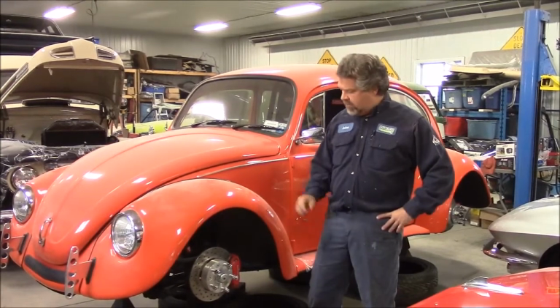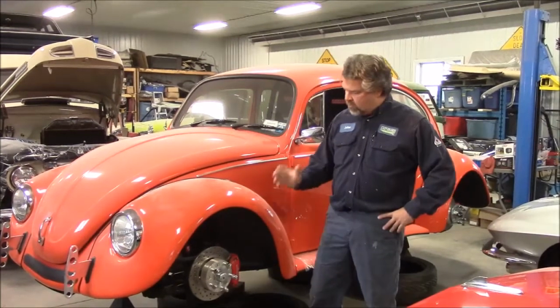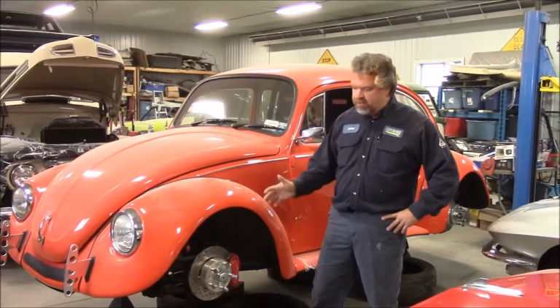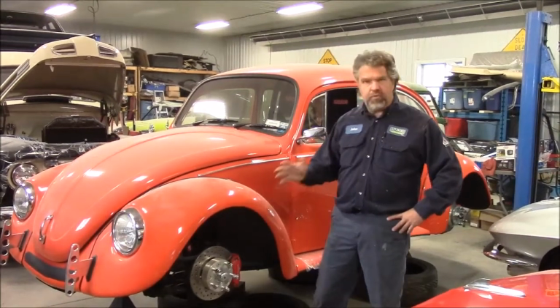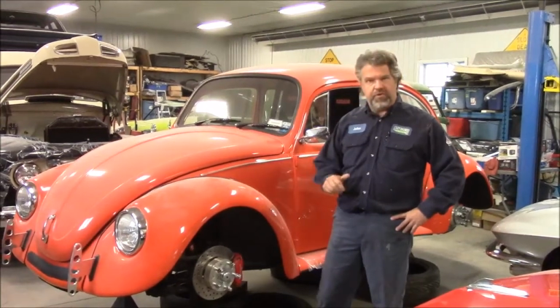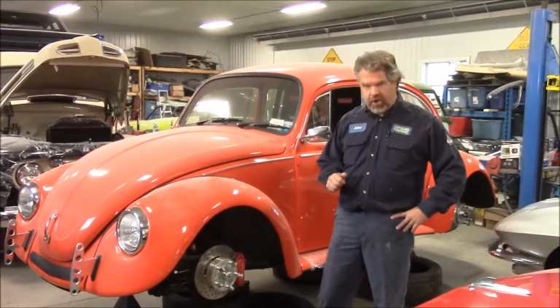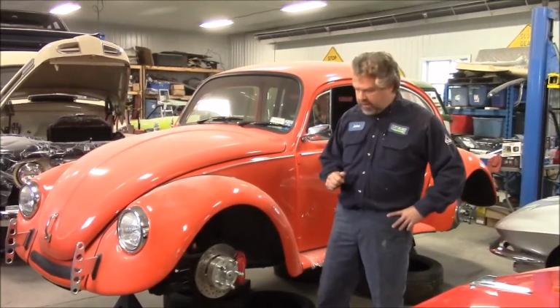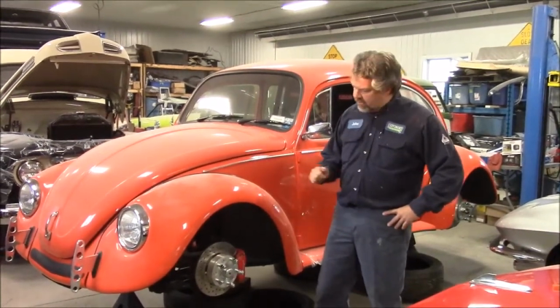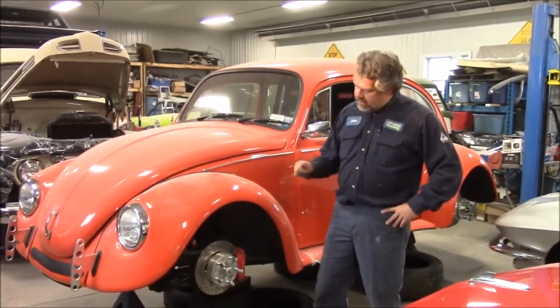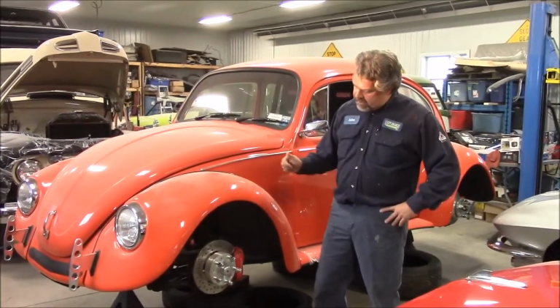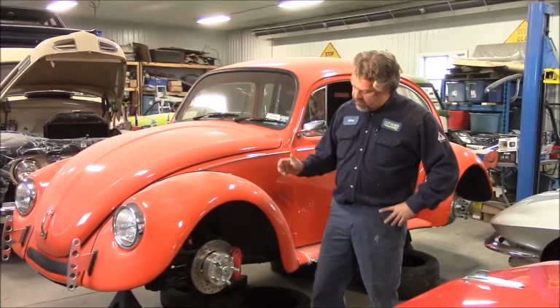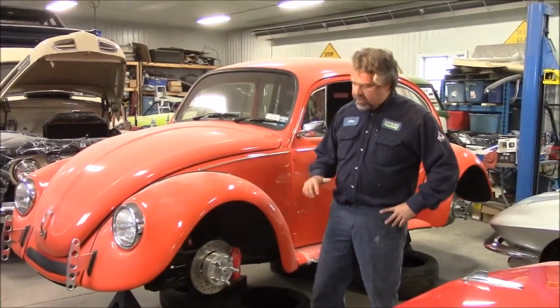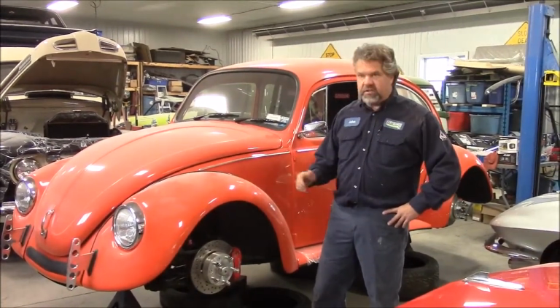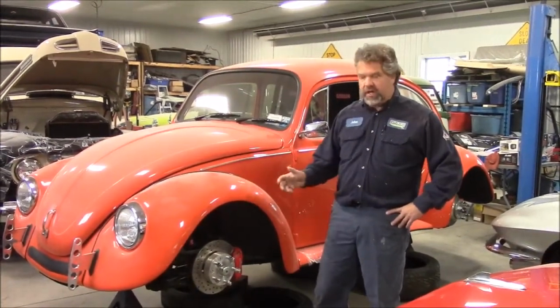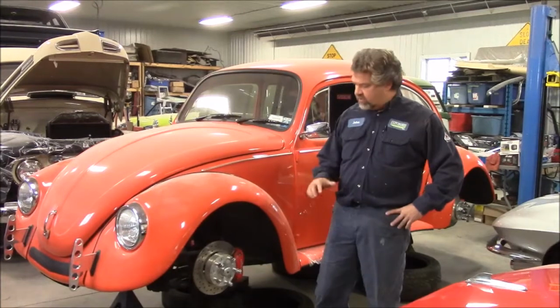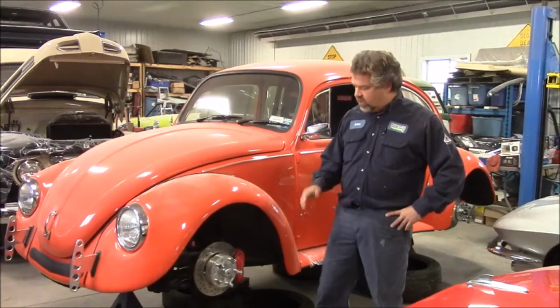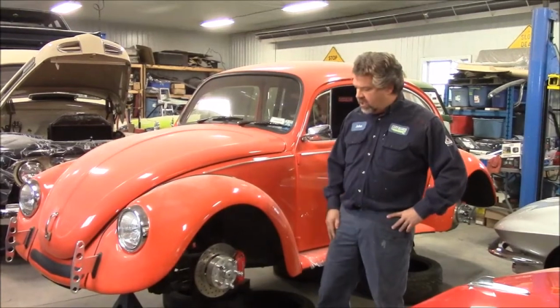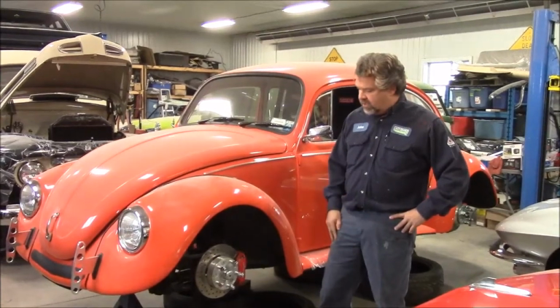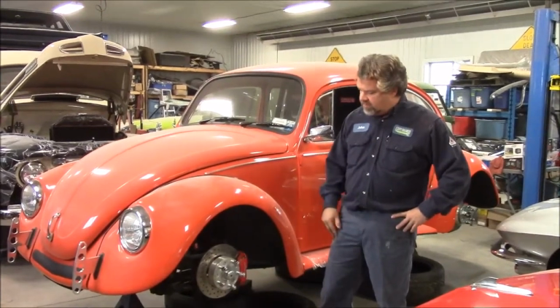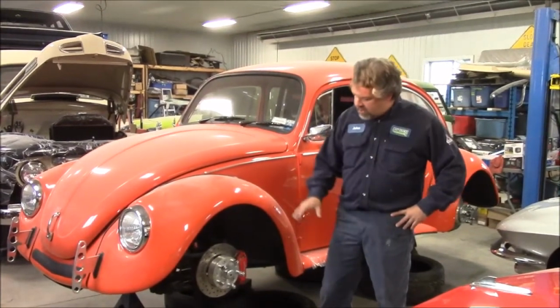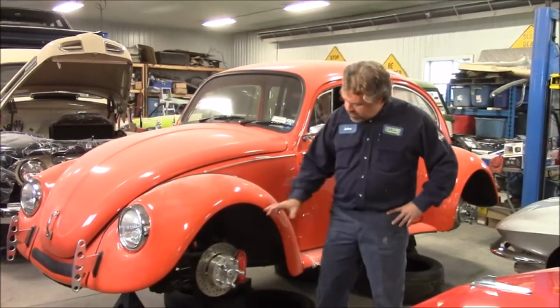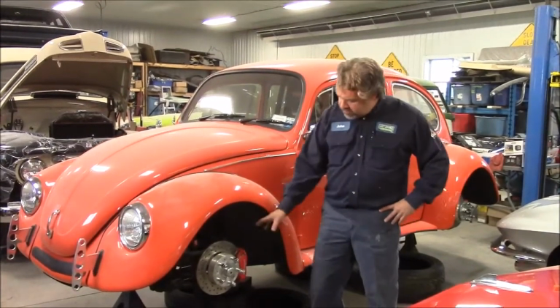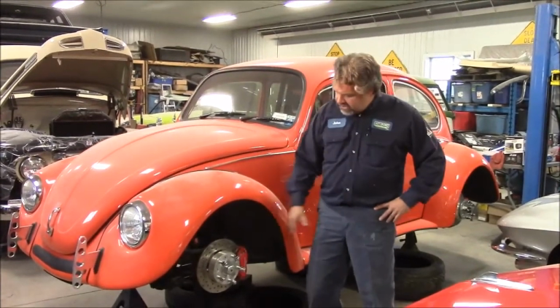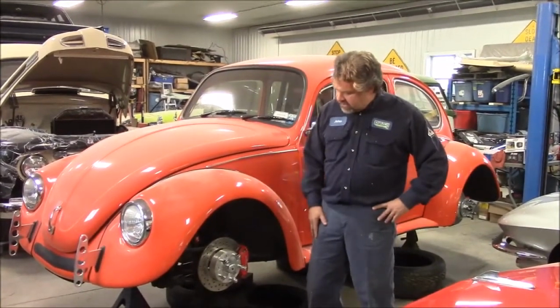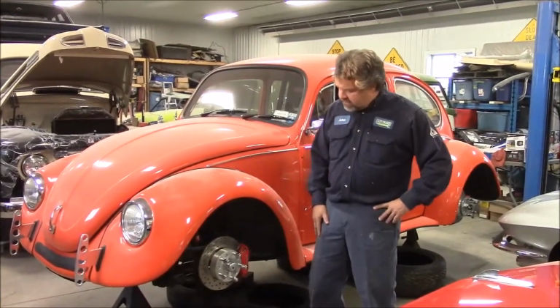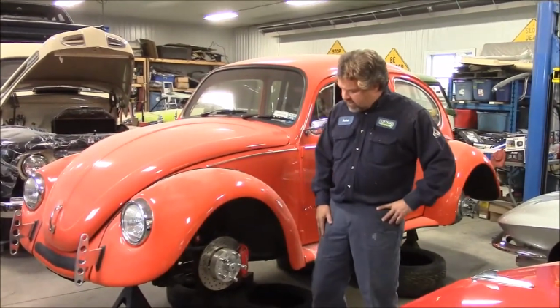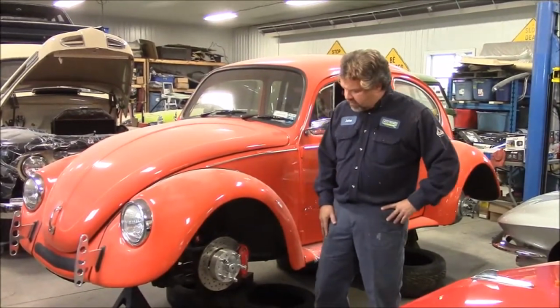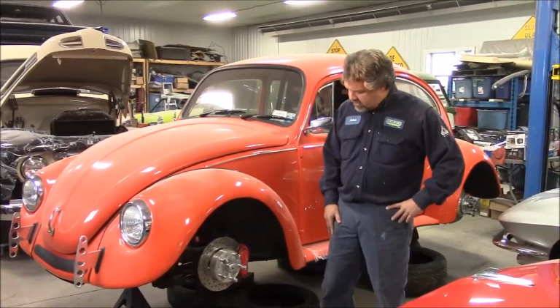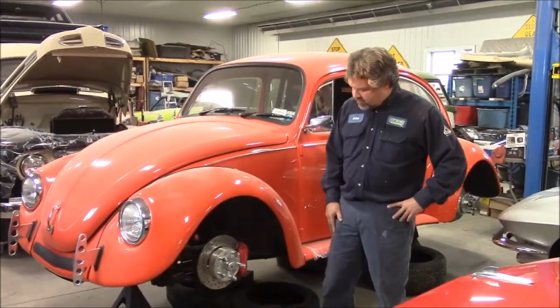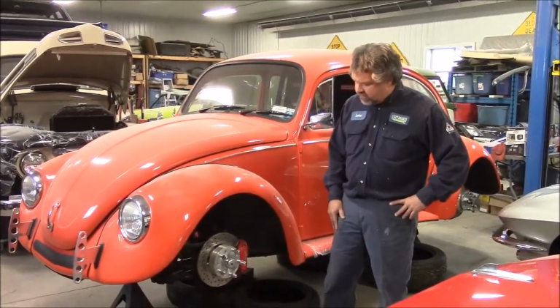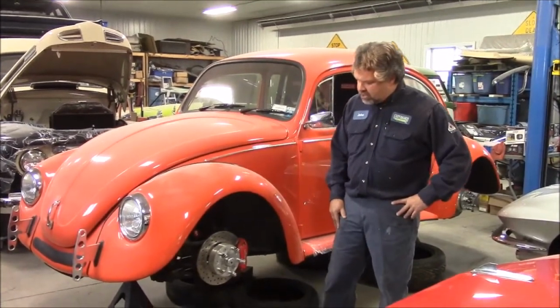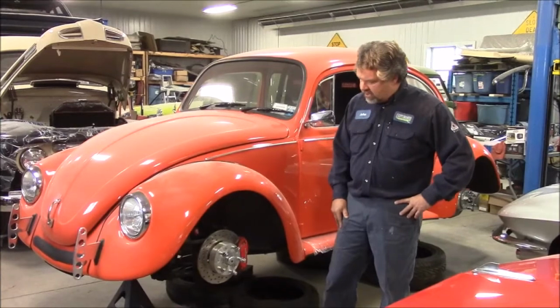So while those wheels are off, we've broken down the tires and we're working on the rims. We're now looking at this upgraded disc brake conversion kit.